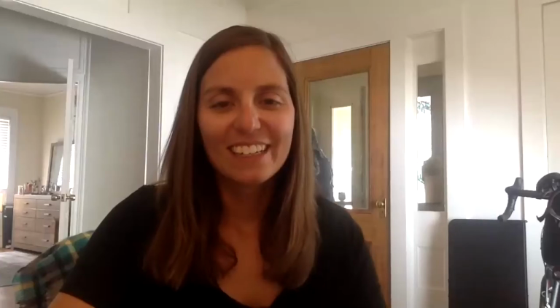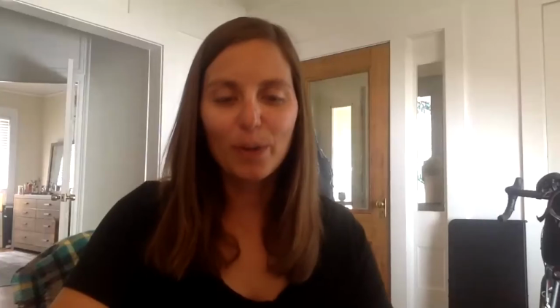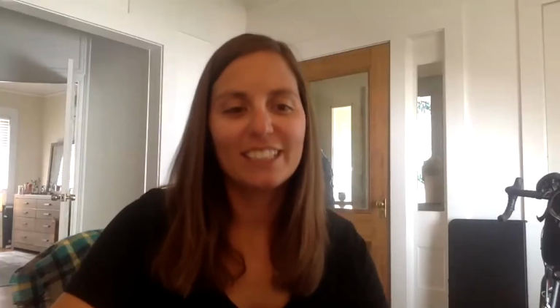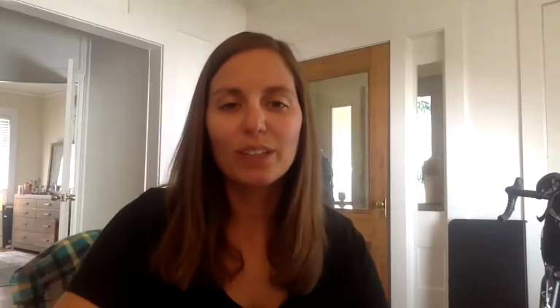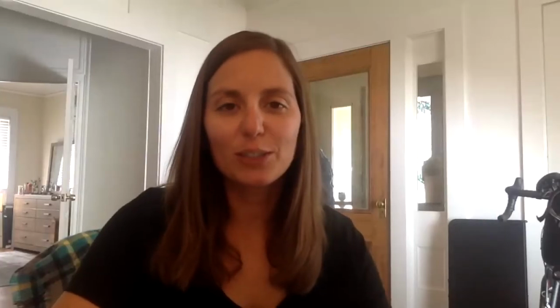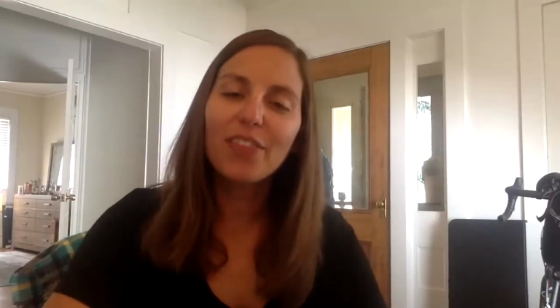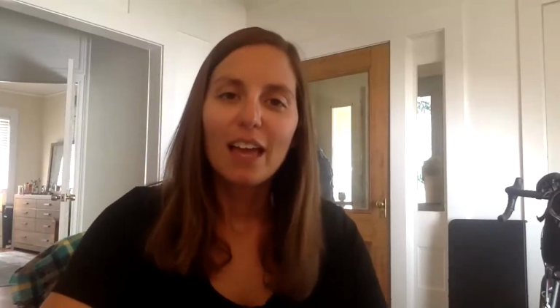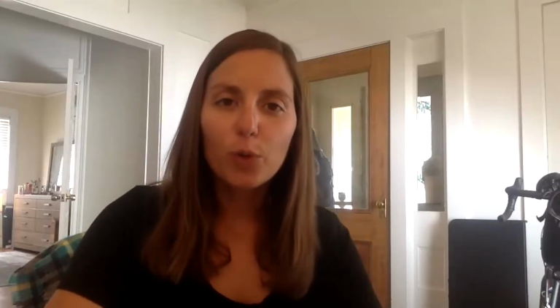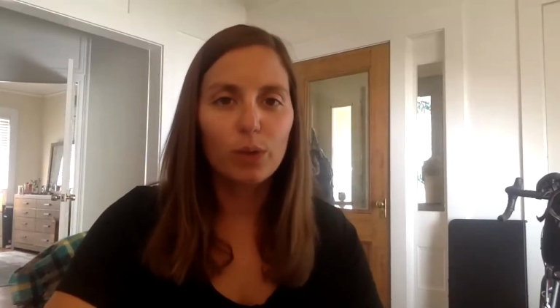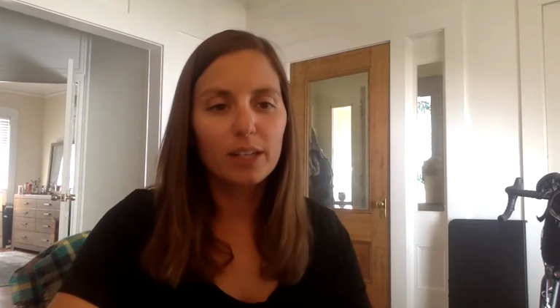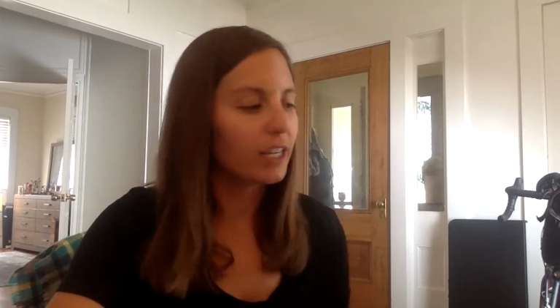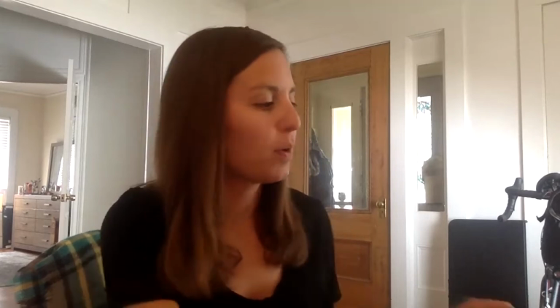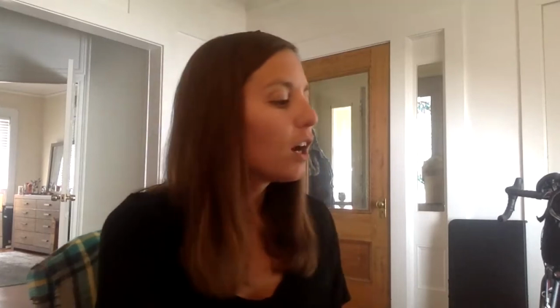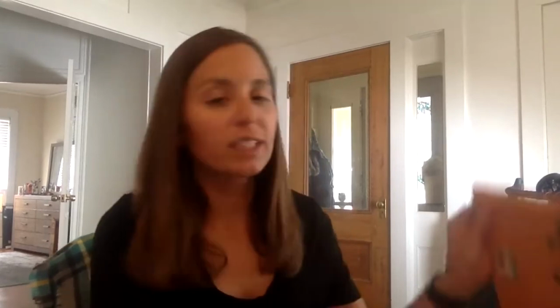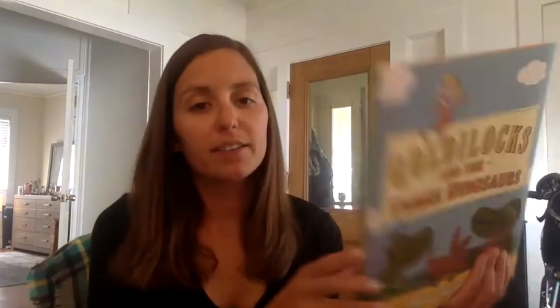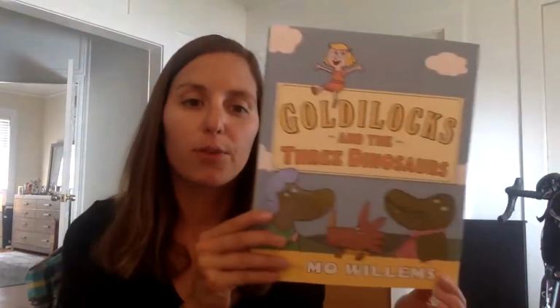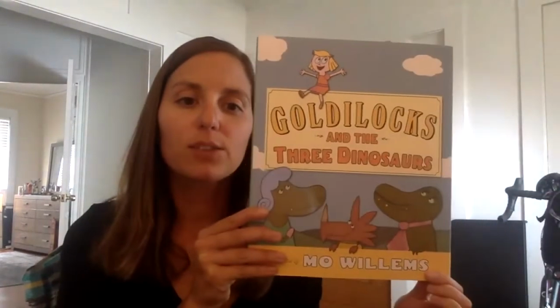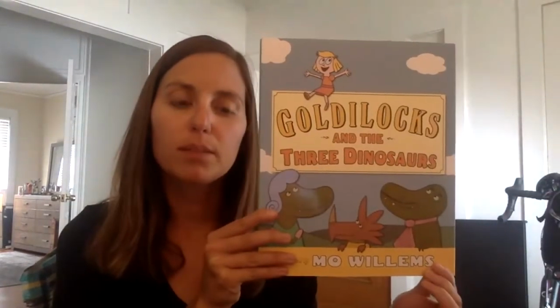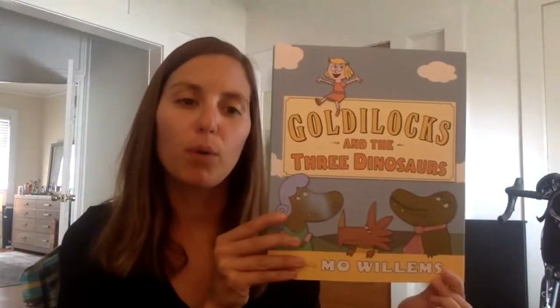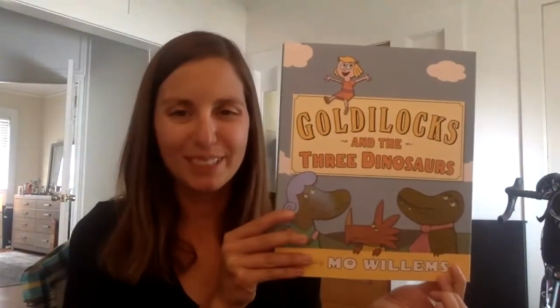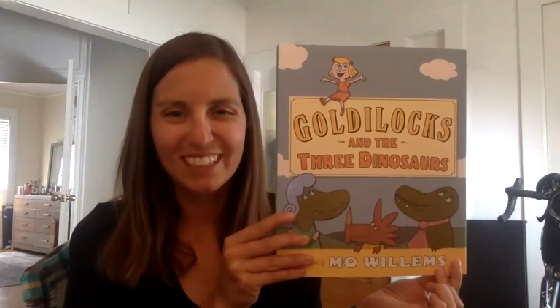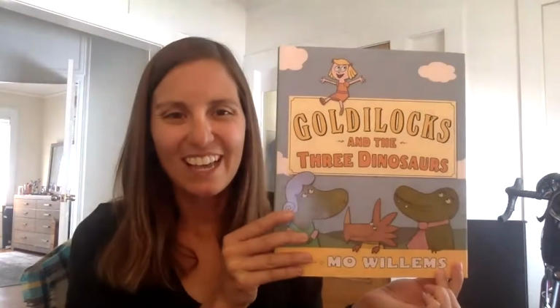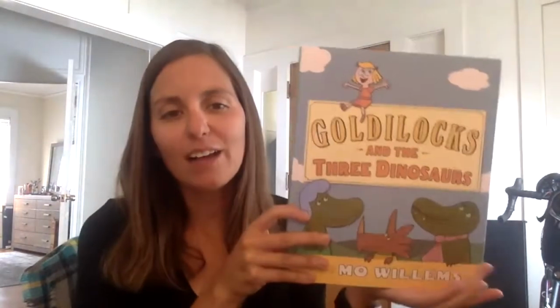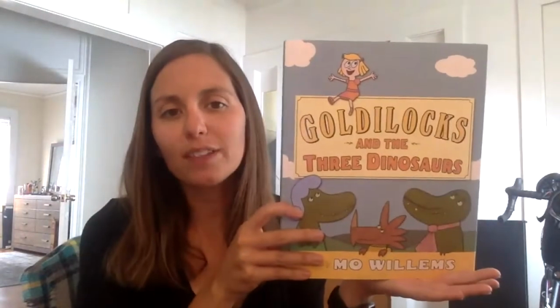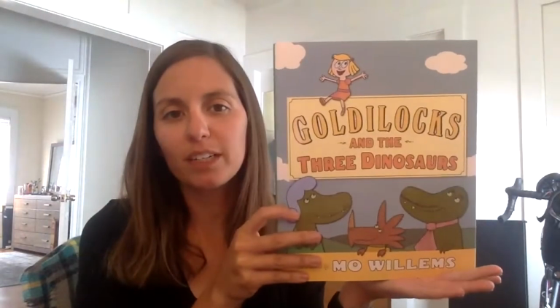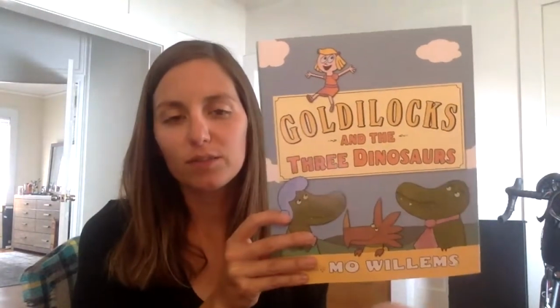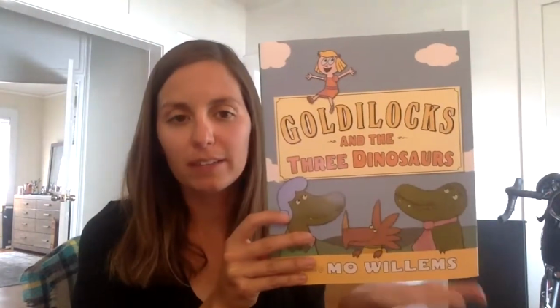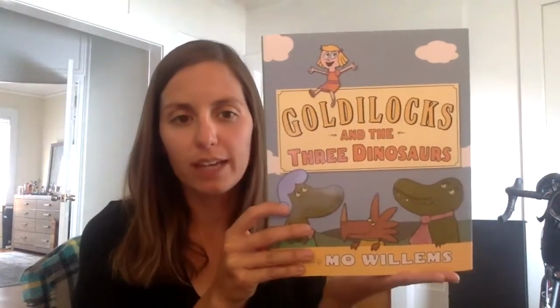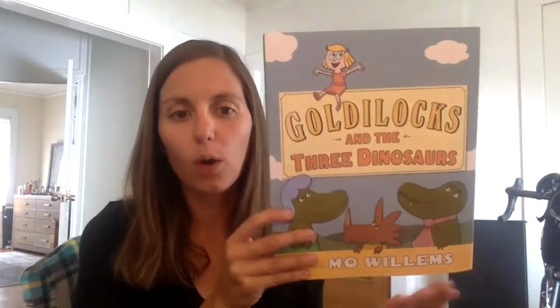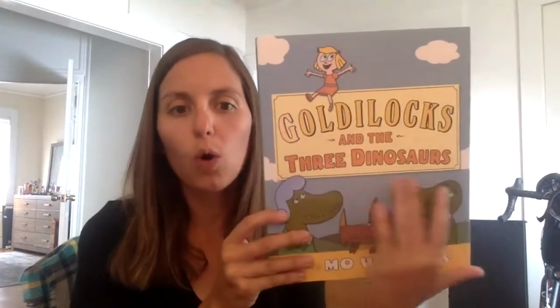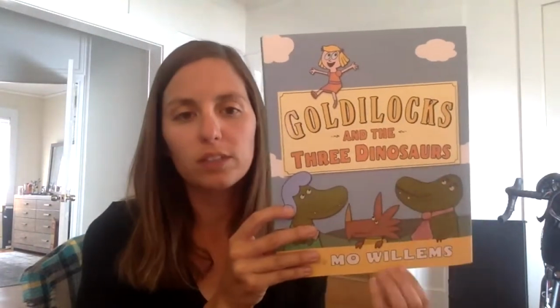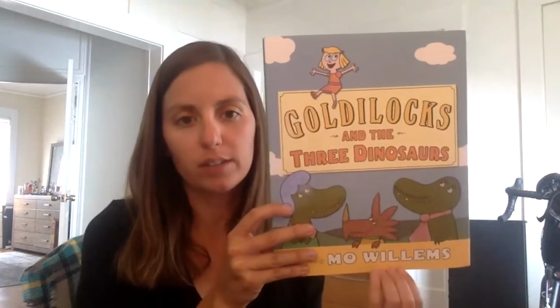Good morning! Today is Wednesday, June 10th, and in reading we have been looking at the book Goldilocks and the Three Dinosaurs by Mo Willems, and I've read this book for the past two days. I read the whole book to you yesterday.